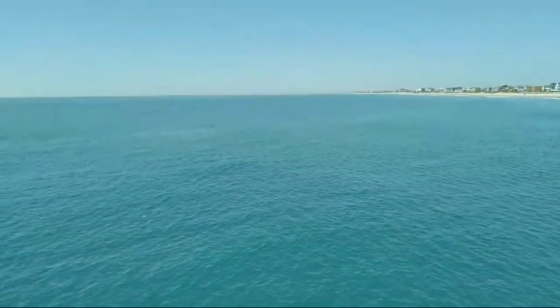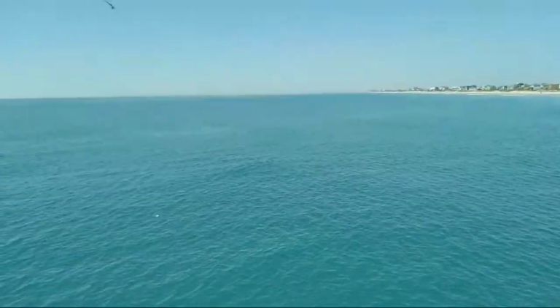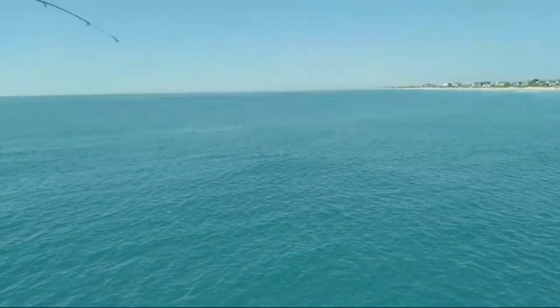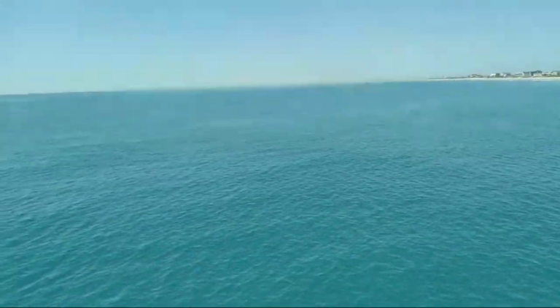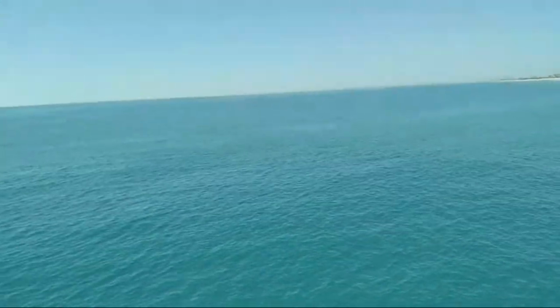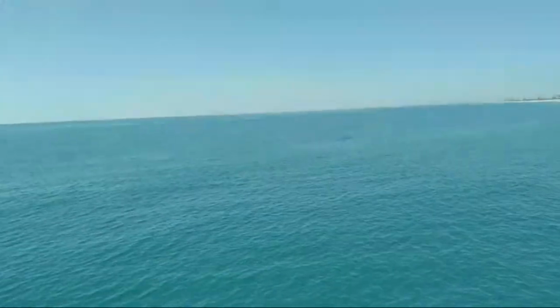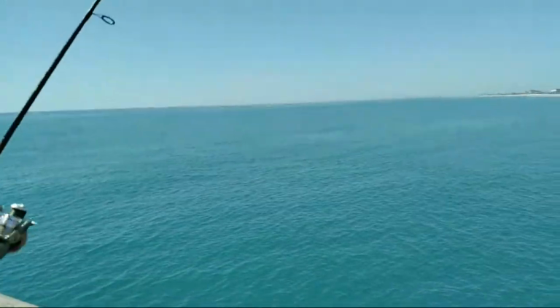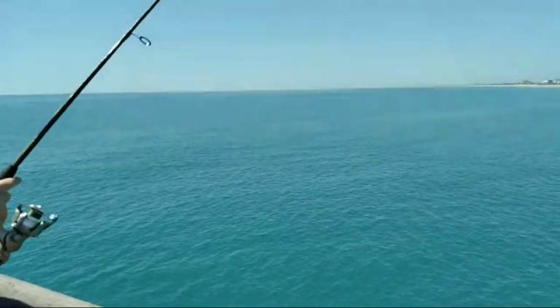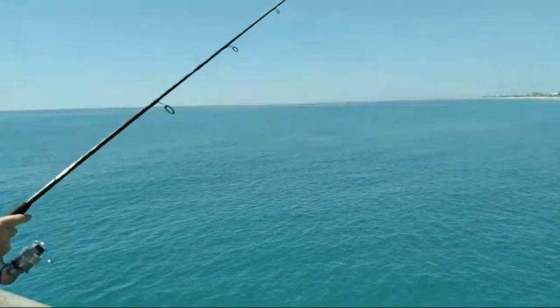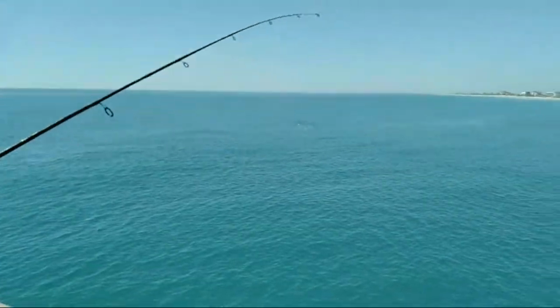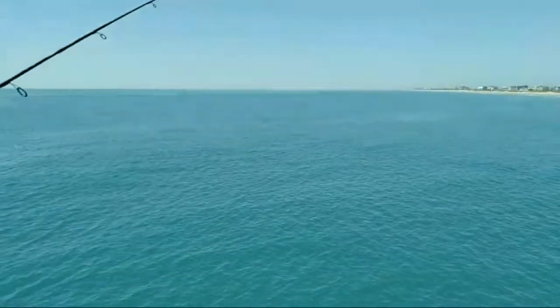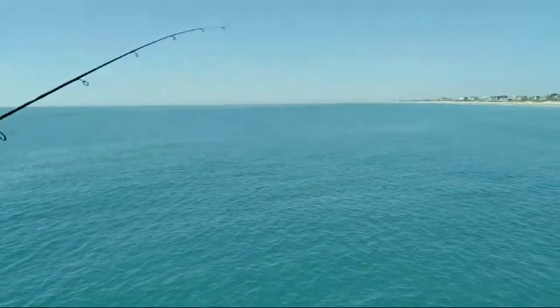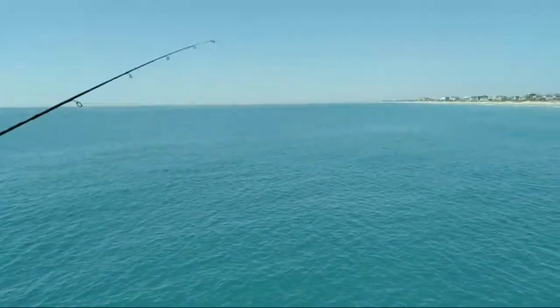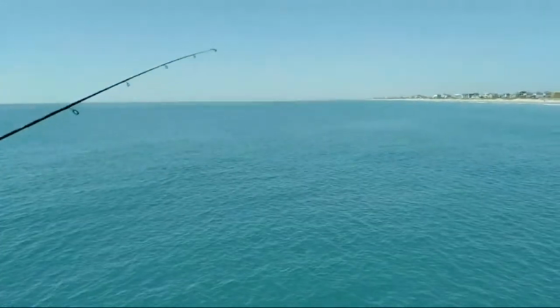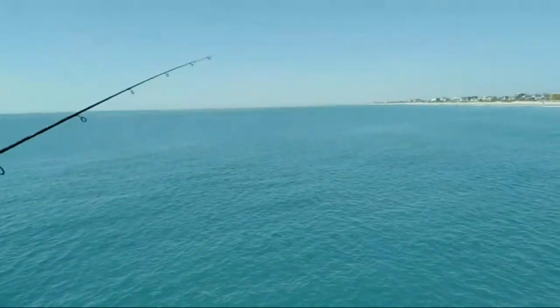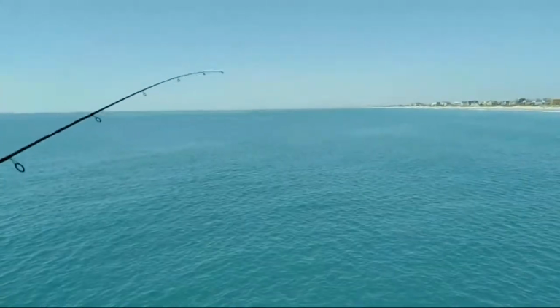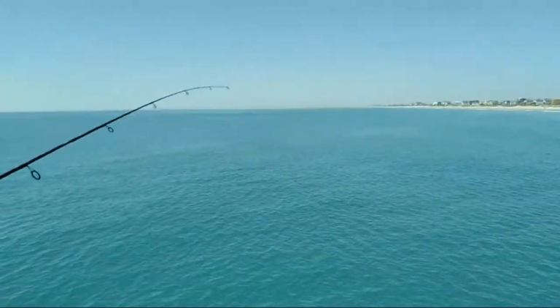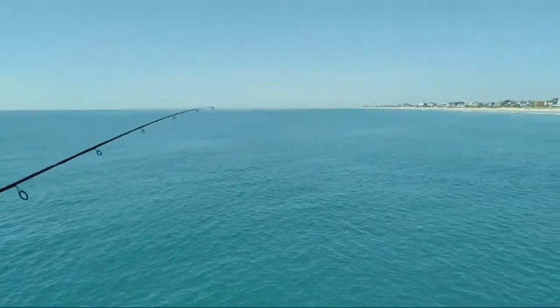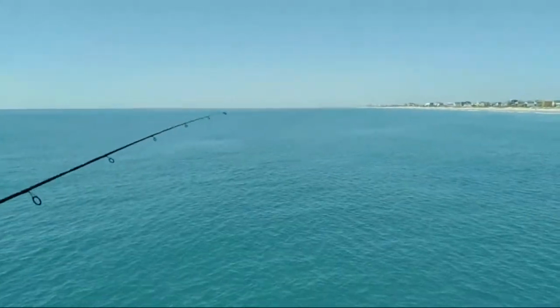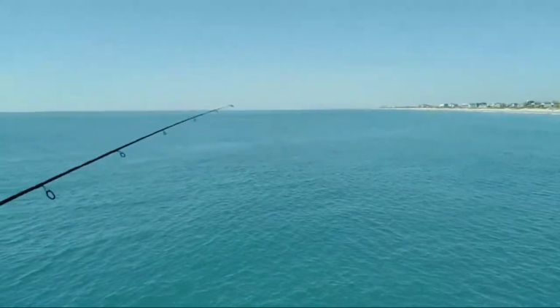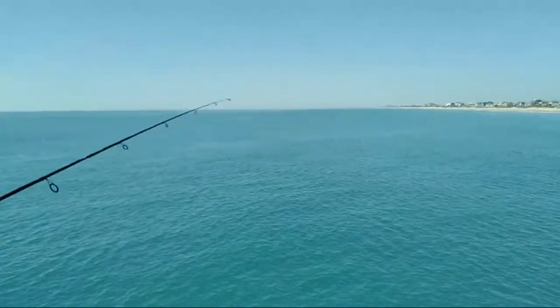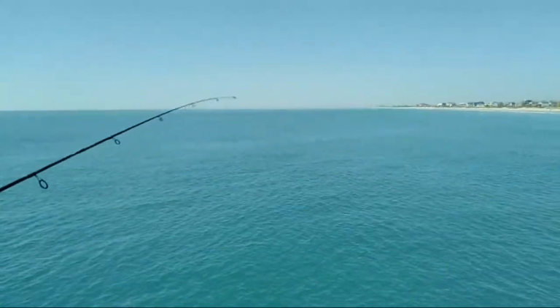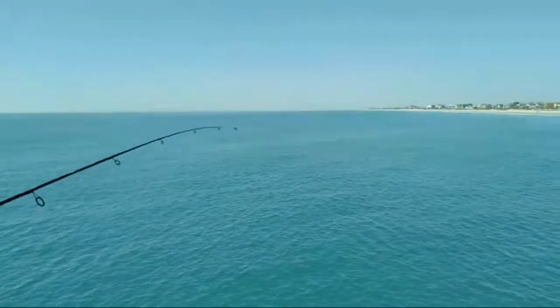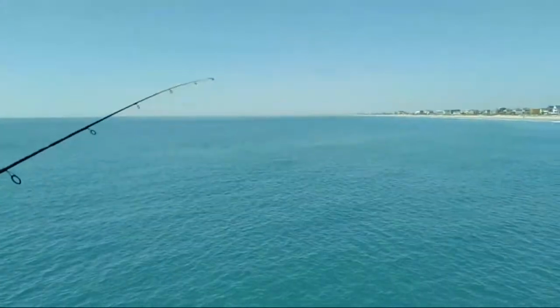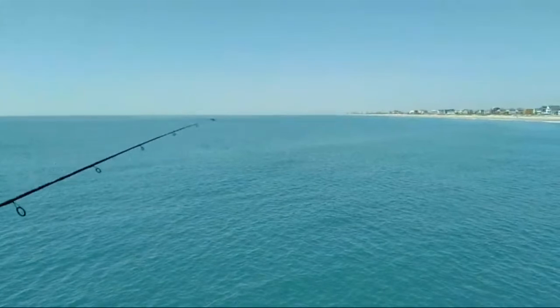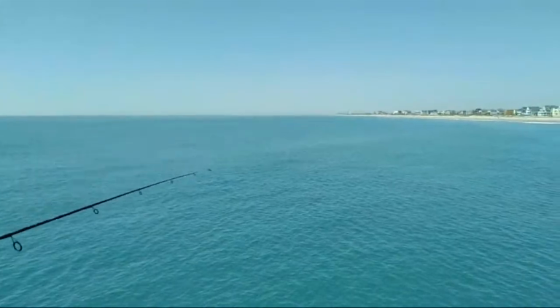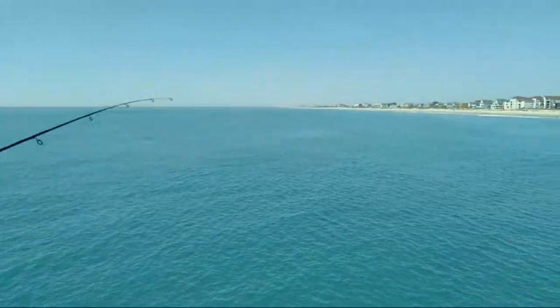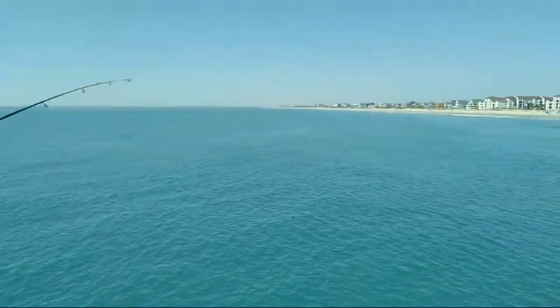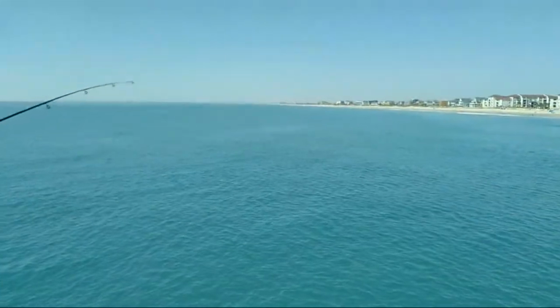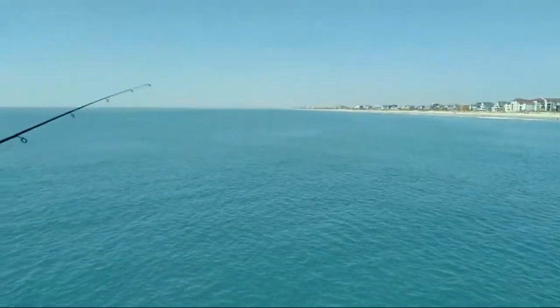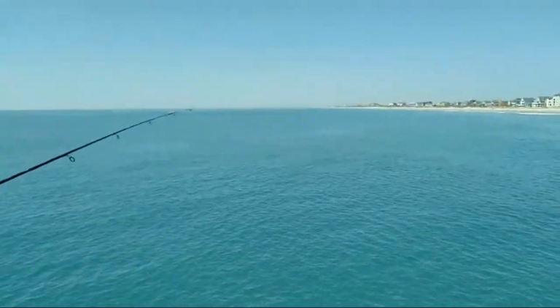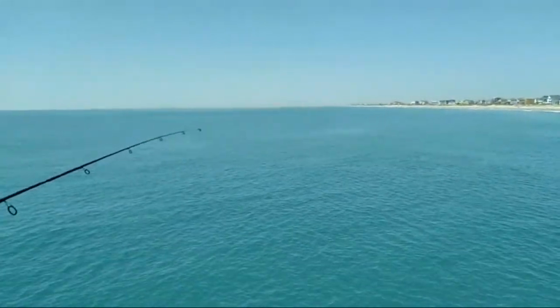You can see some fish busting the surface out there. Something's making a big buzz out there — looks like a fish. There ain't logs out there. He got it!